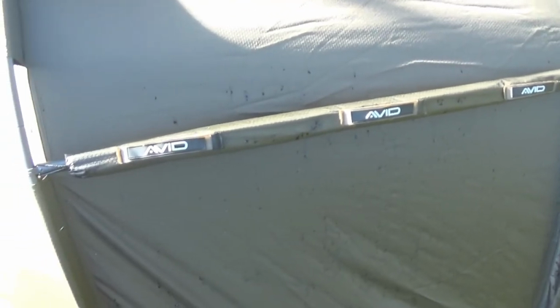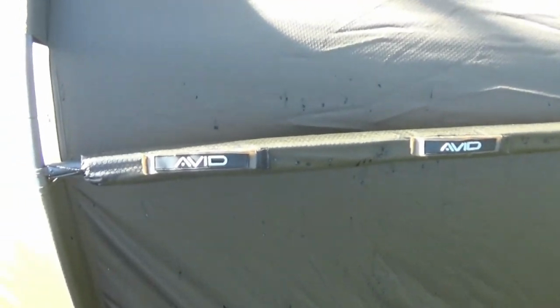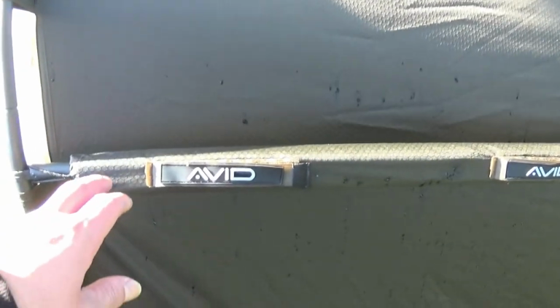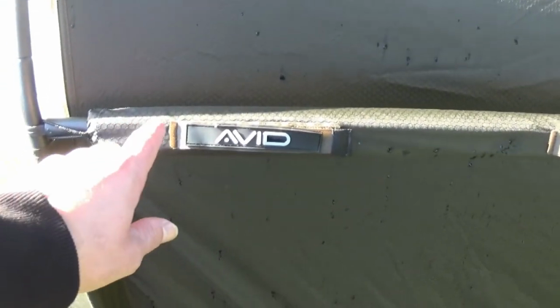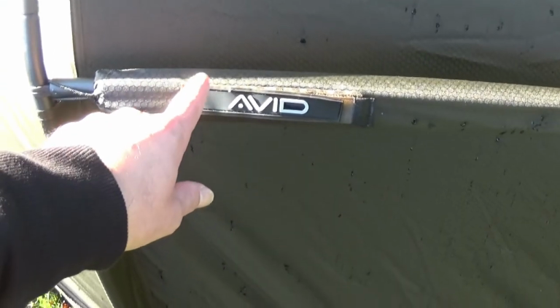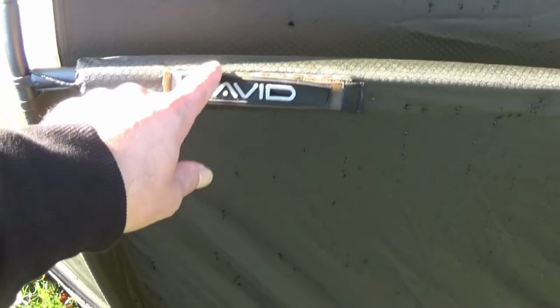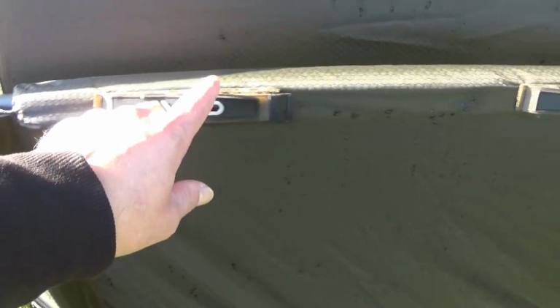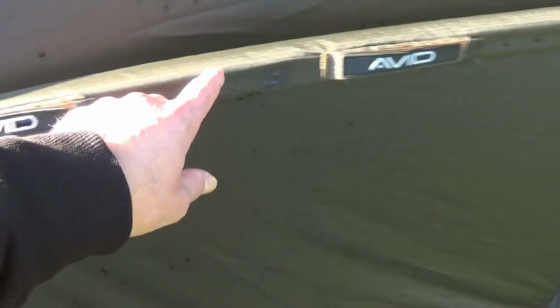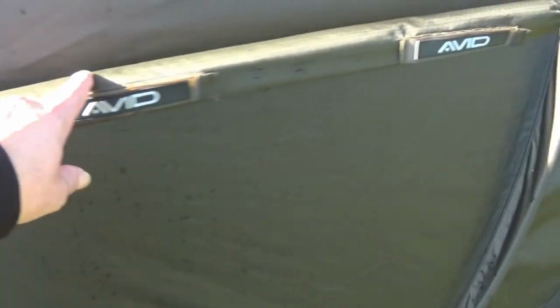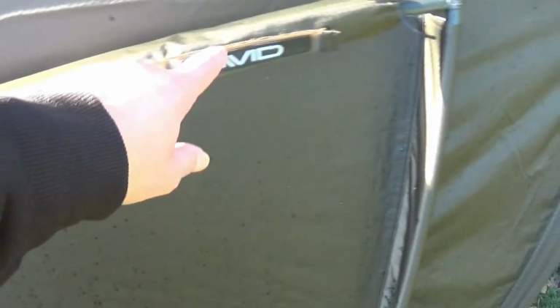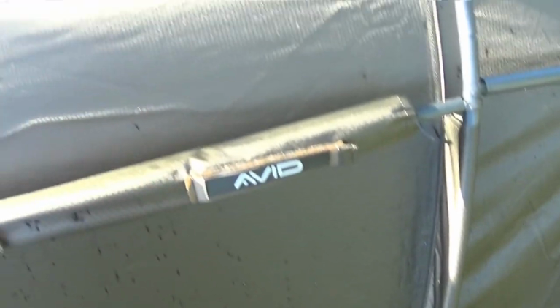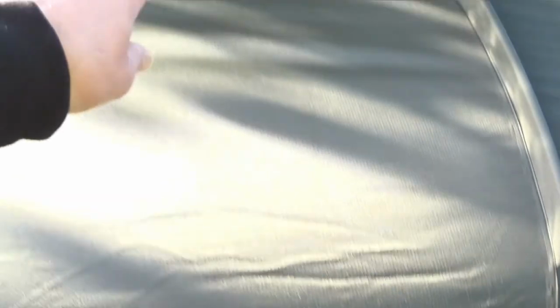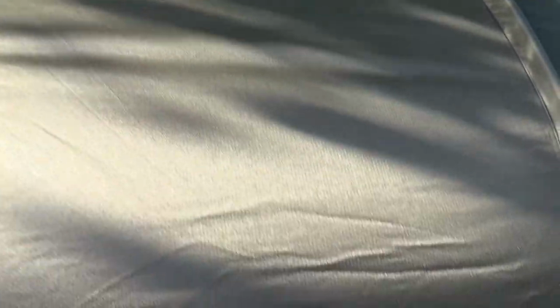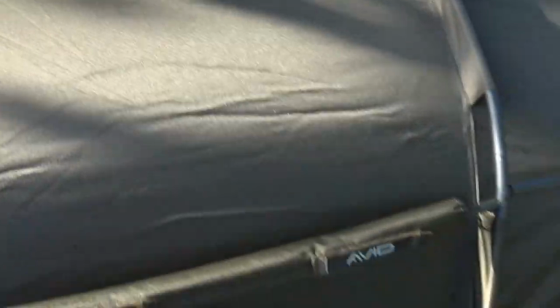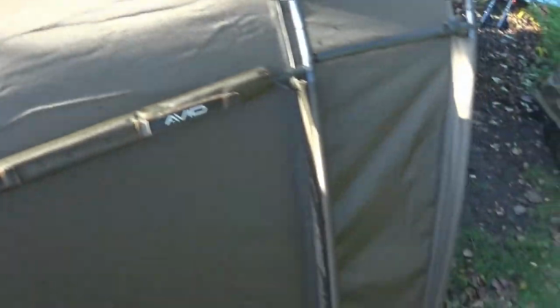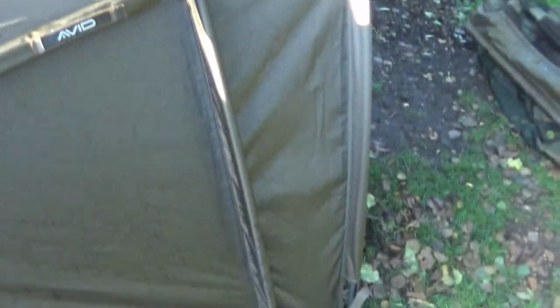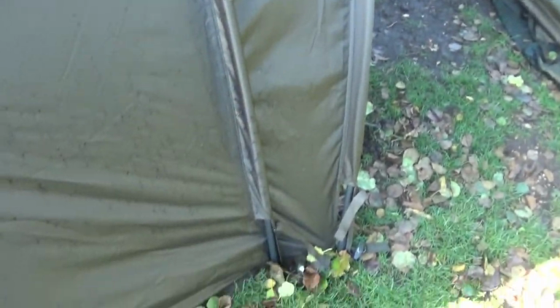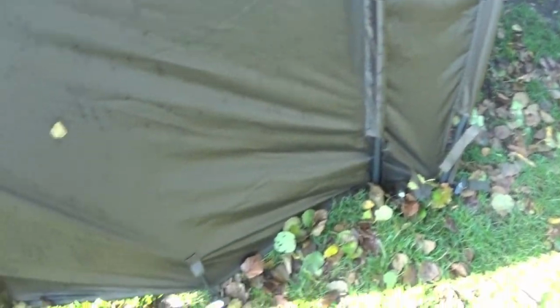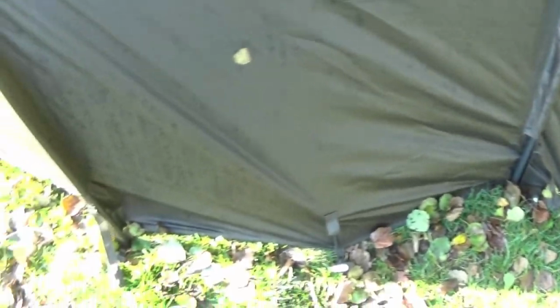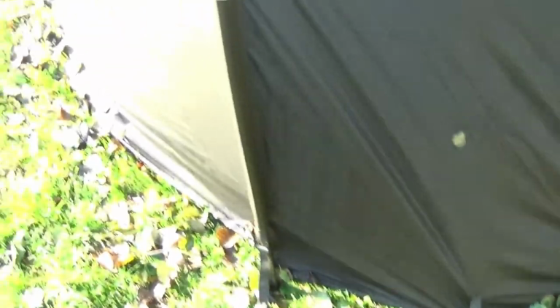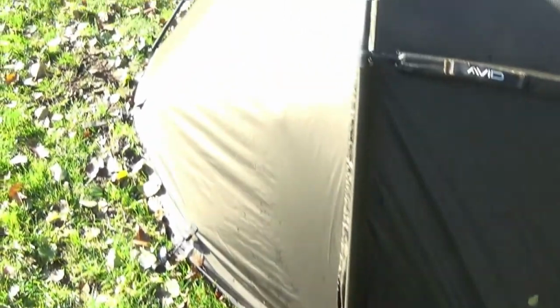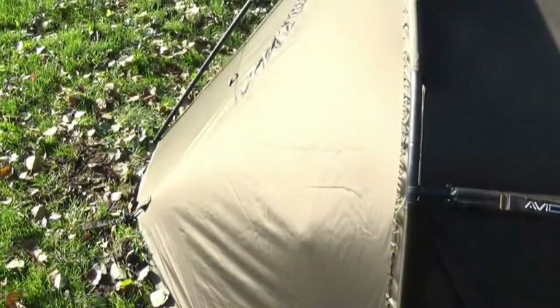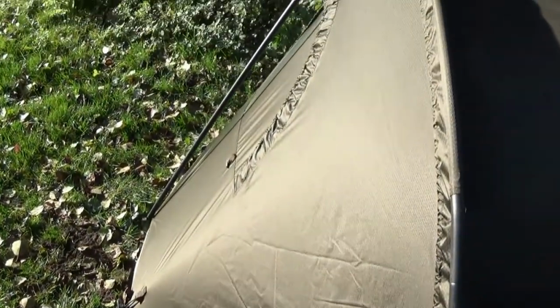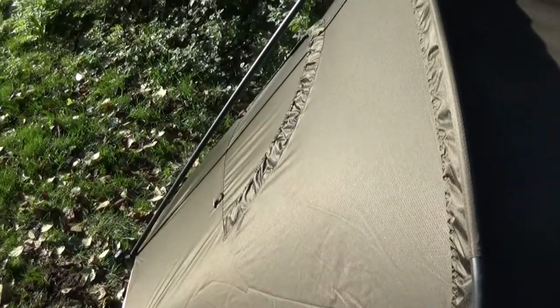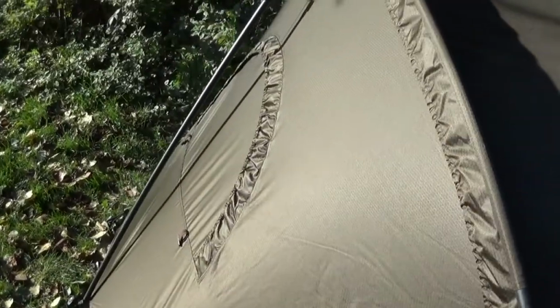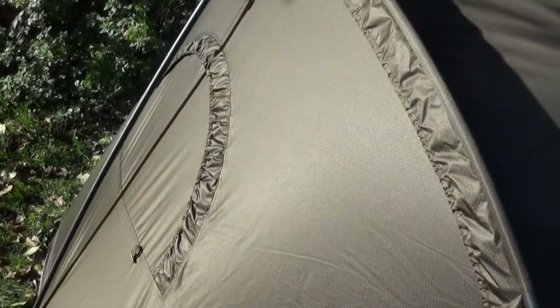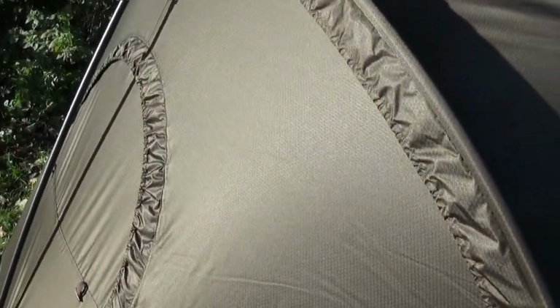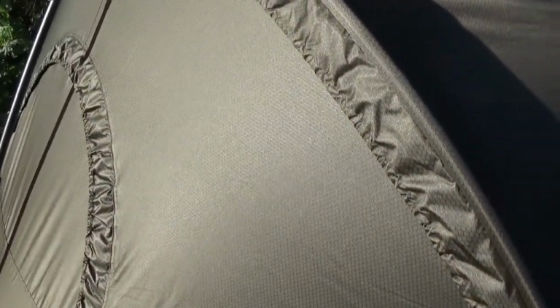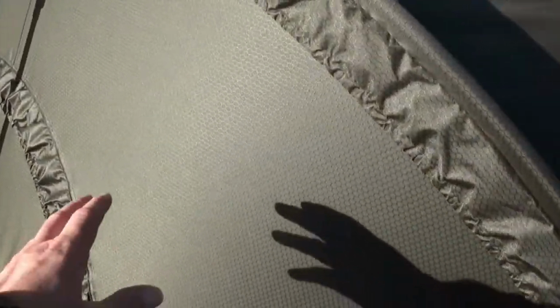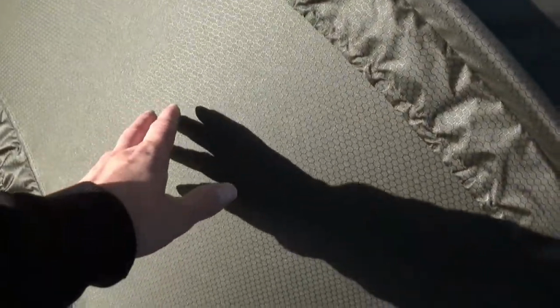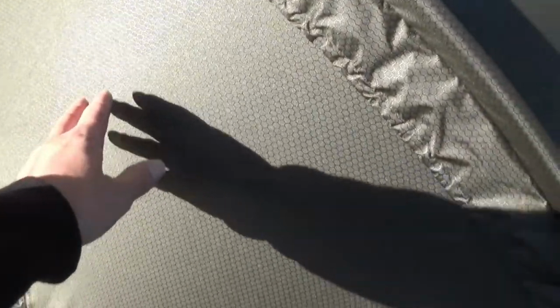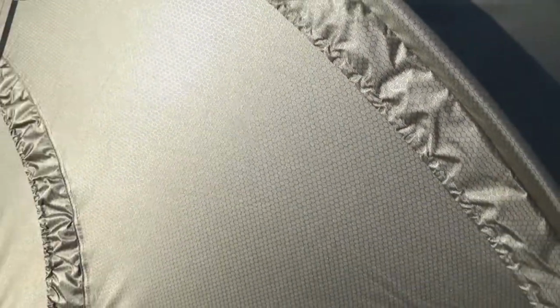Naturally, as an Avid Carp, they have these features on here, and you've actually got one on the other side as well. So far it's pretty good. I've got the backup at the minute, but we'll talk about that in a second or two.